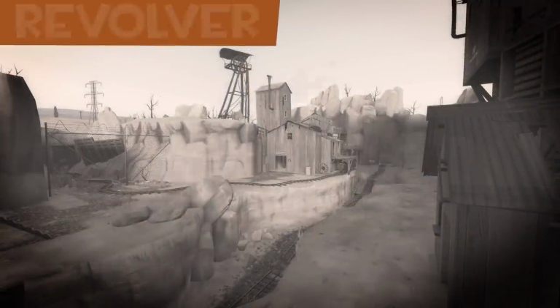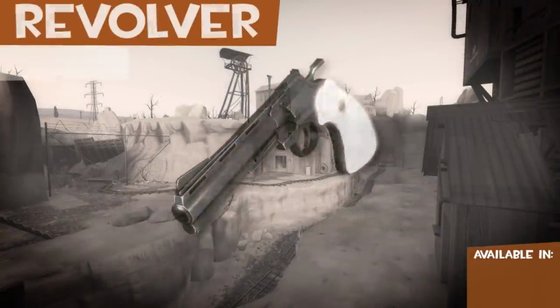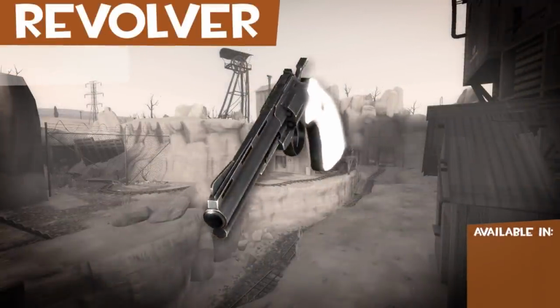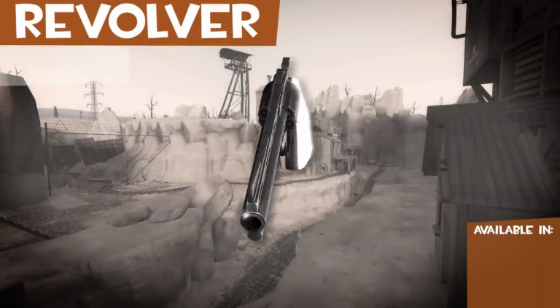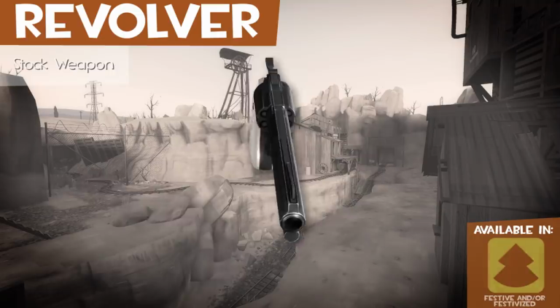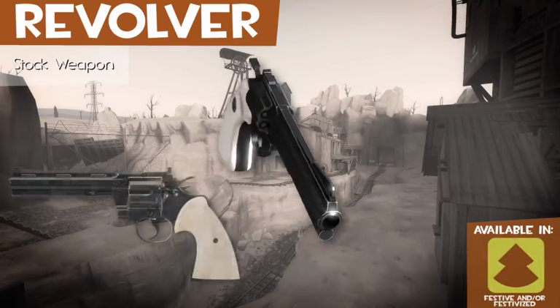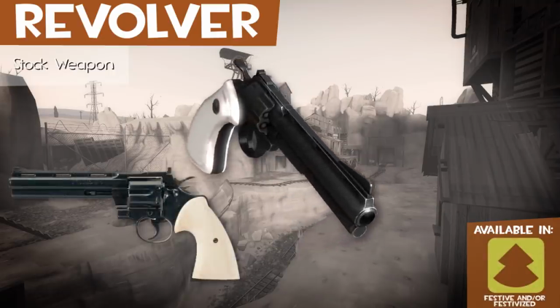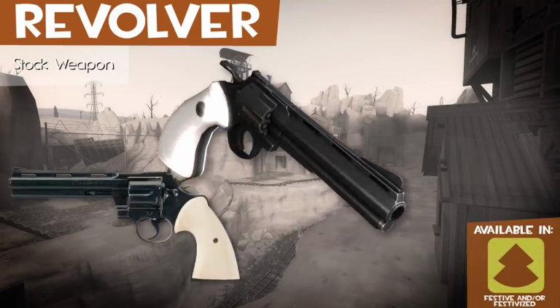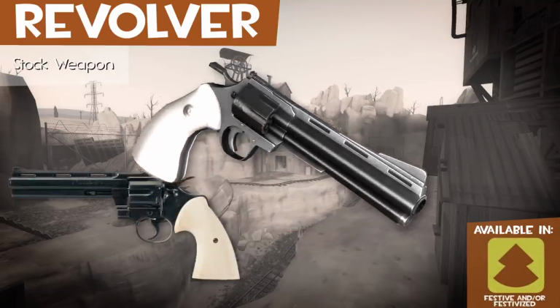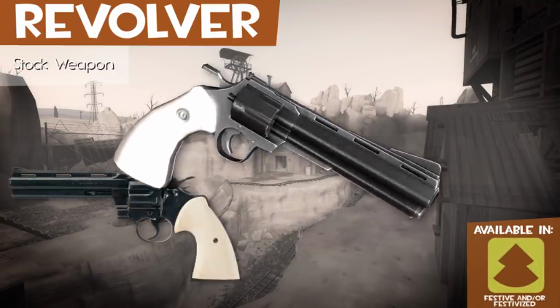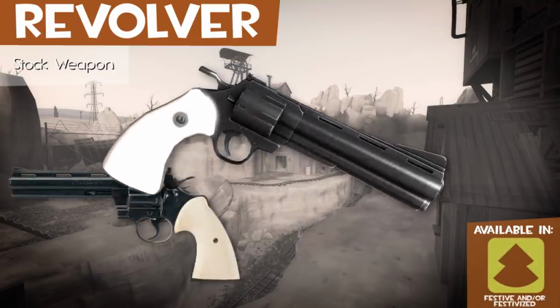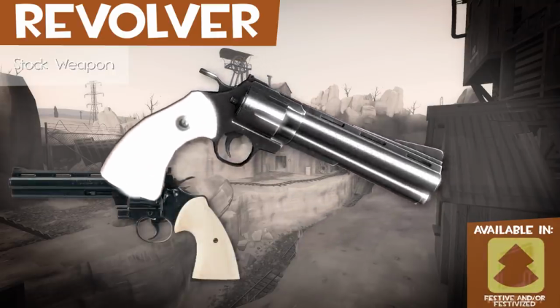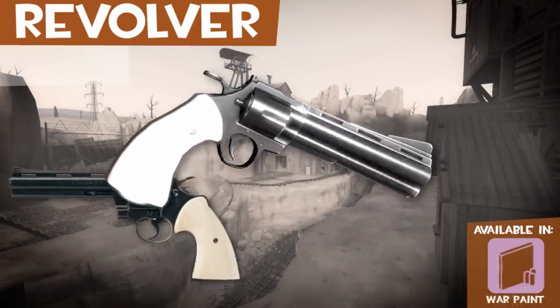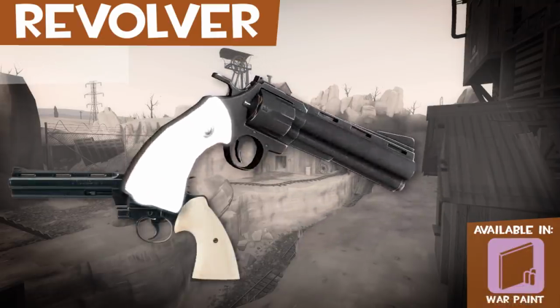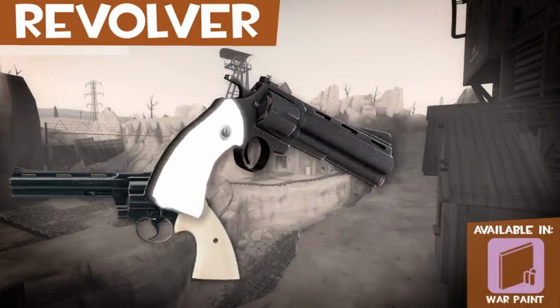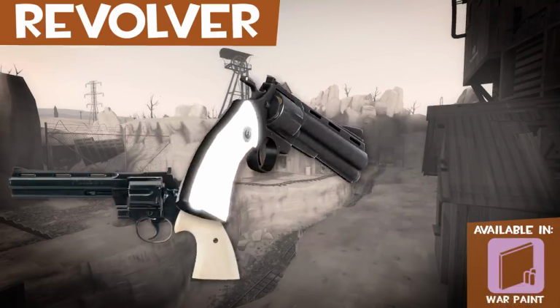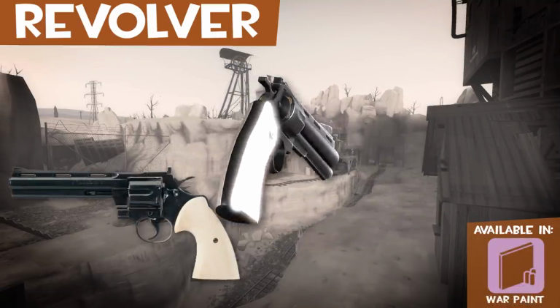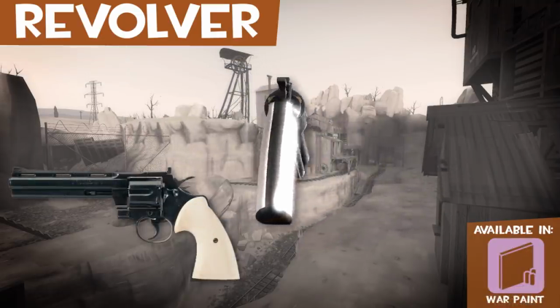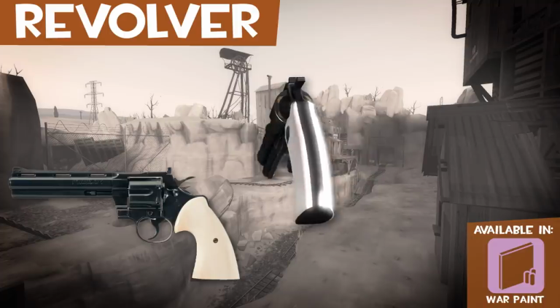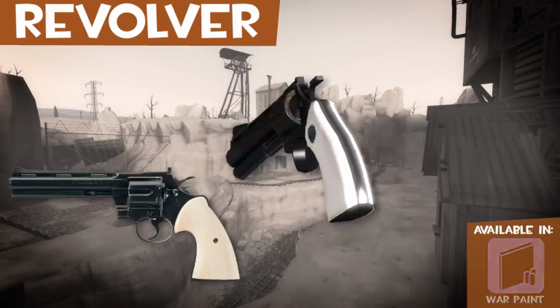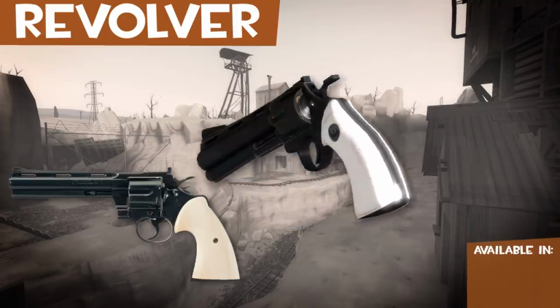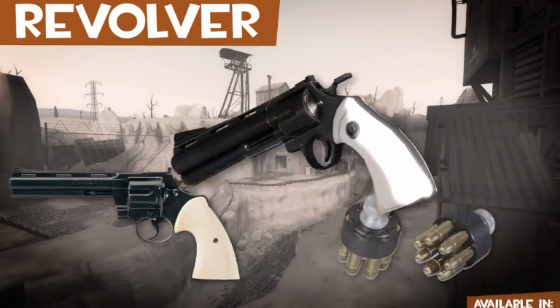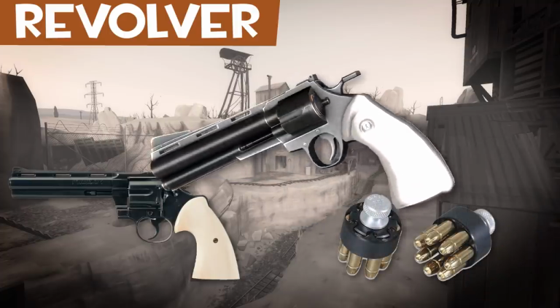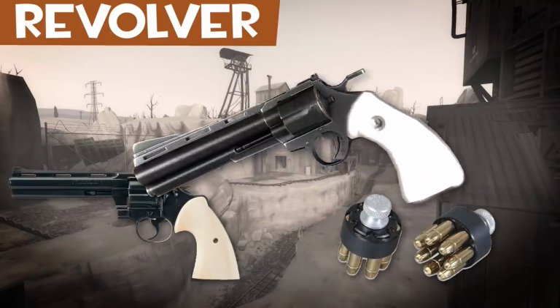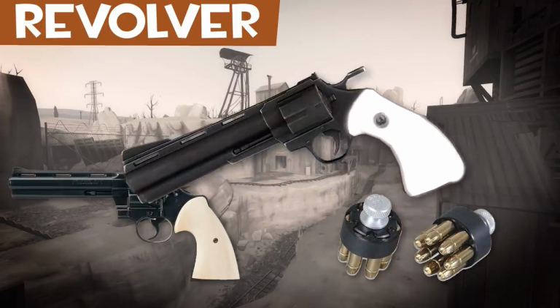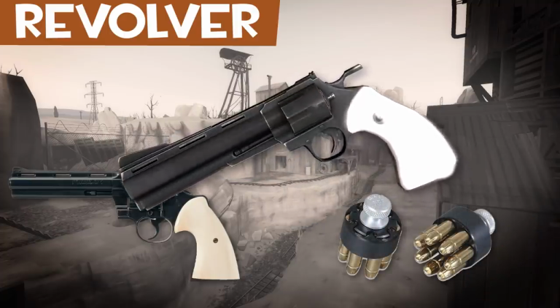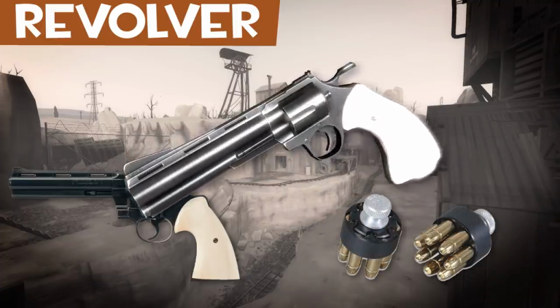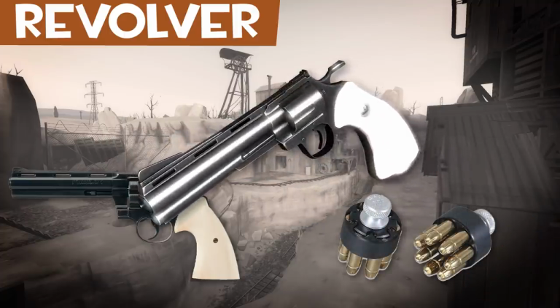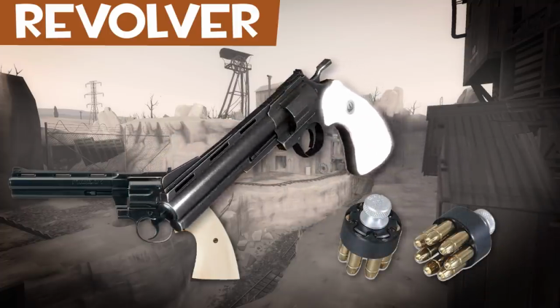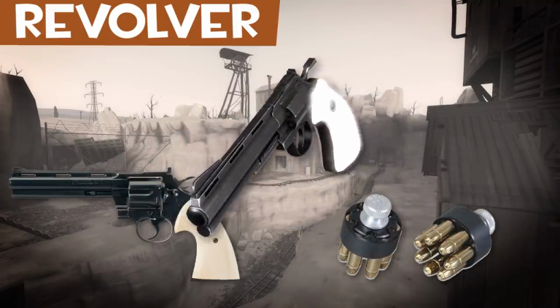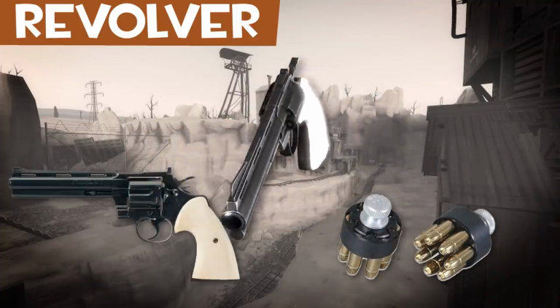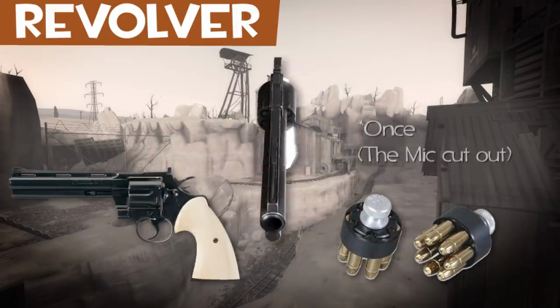The stock revolver is a Colt Python with a 6-inch barrel and ivory grips. The Spy reloads this weapon by using a device known as a speed loader. This allows for all 6 barrels to be loaded at once.